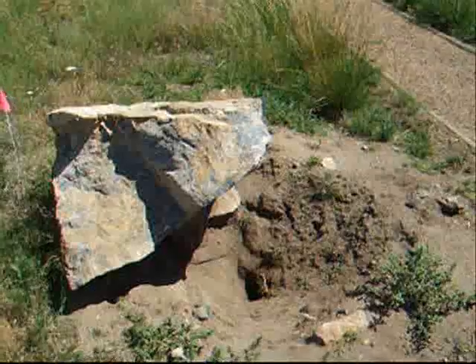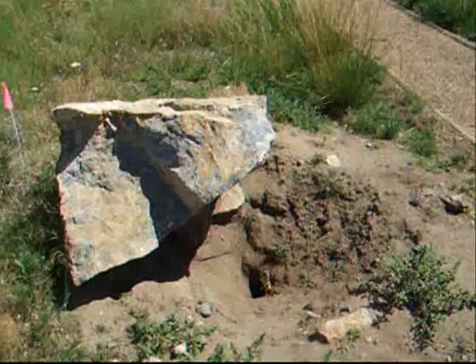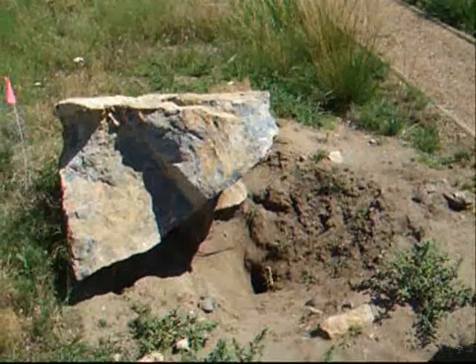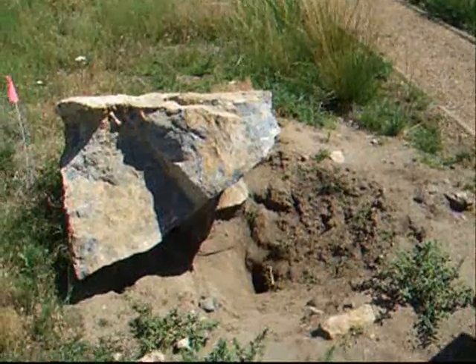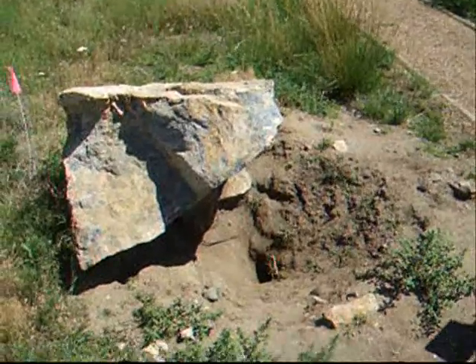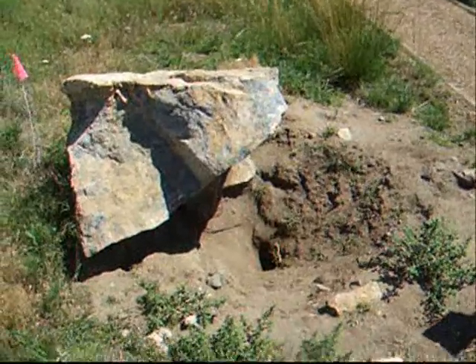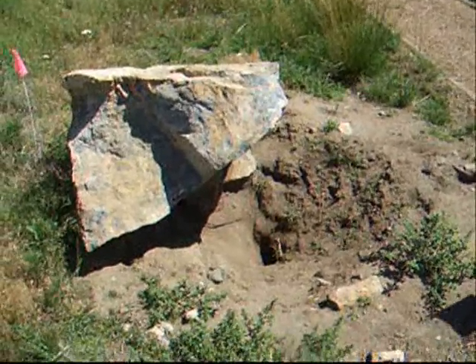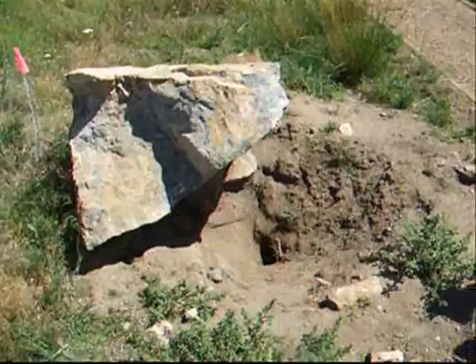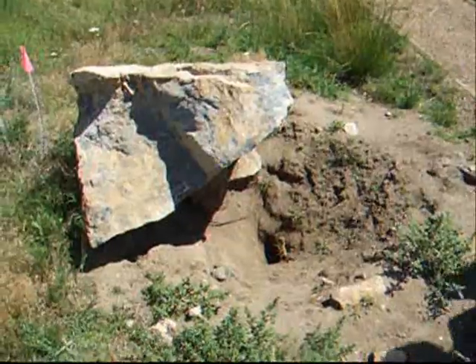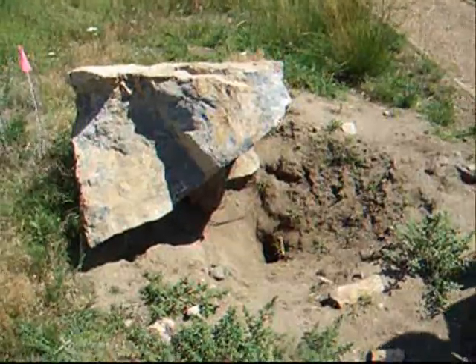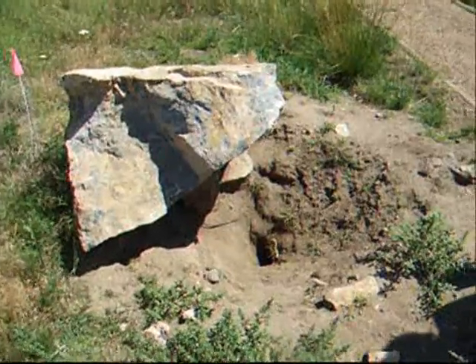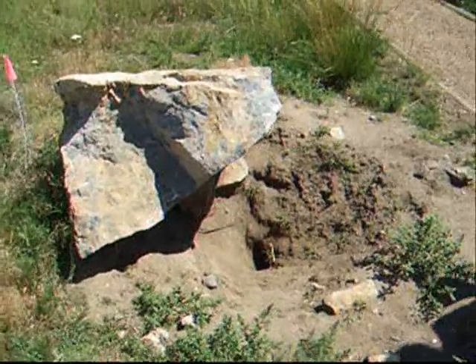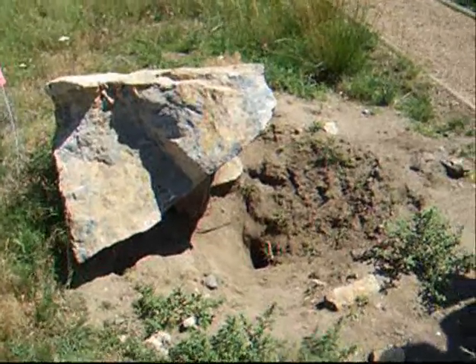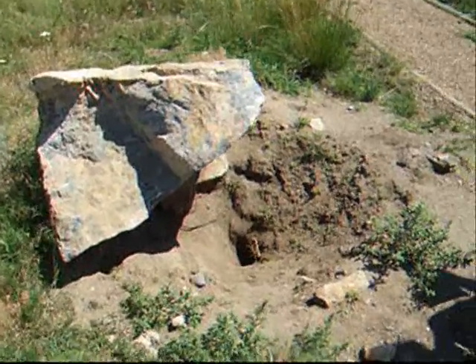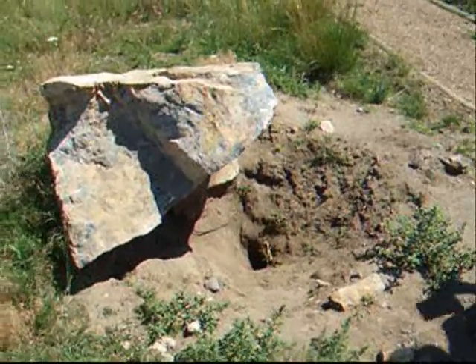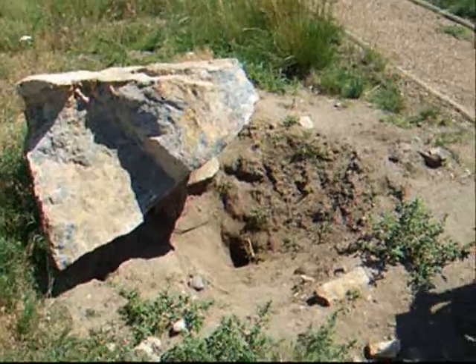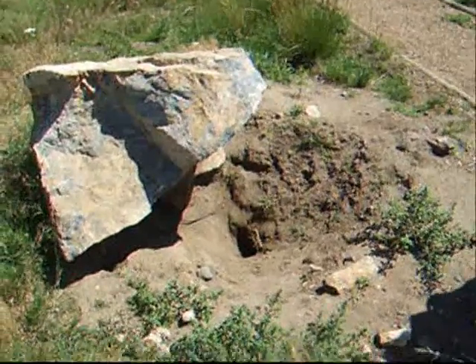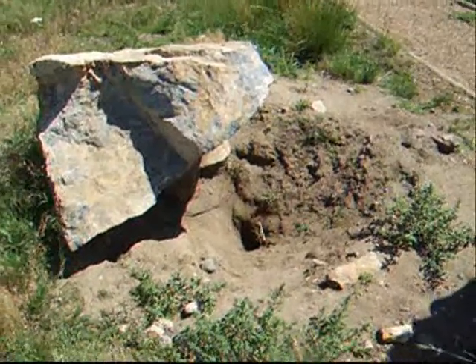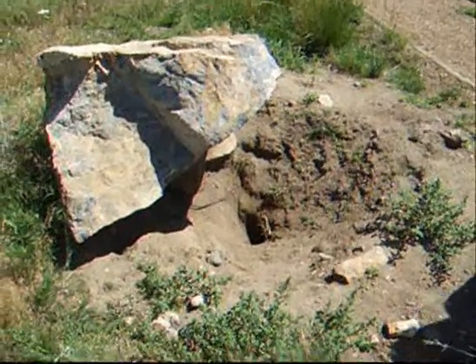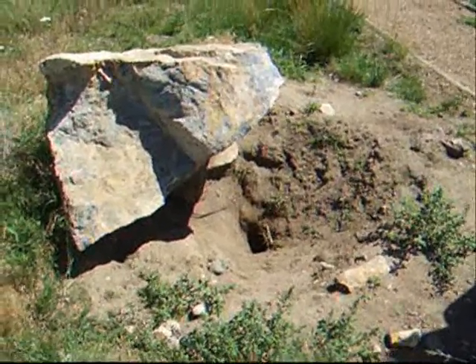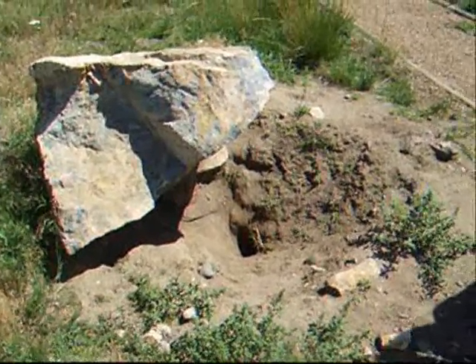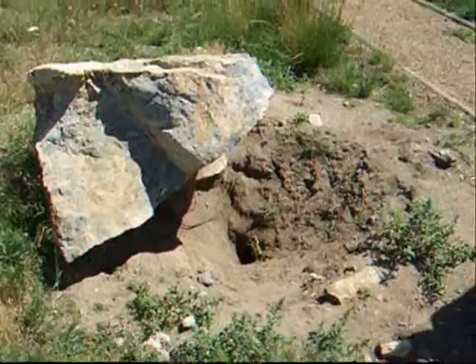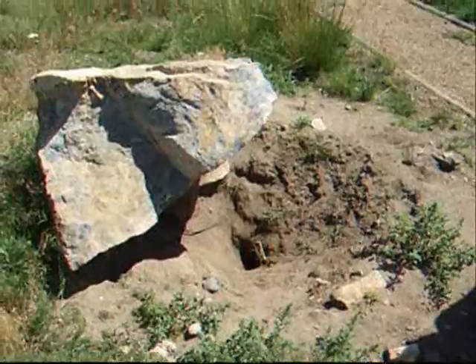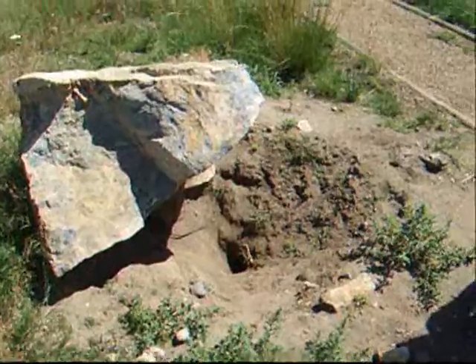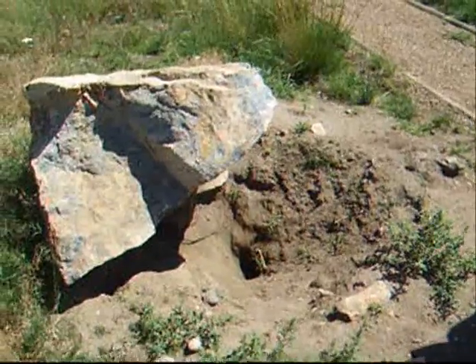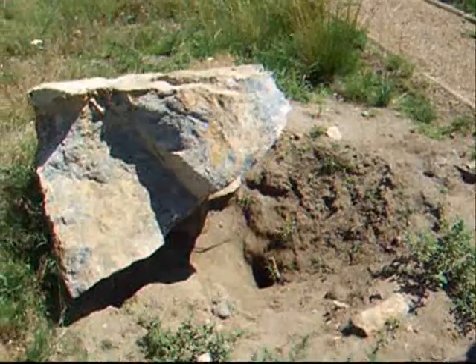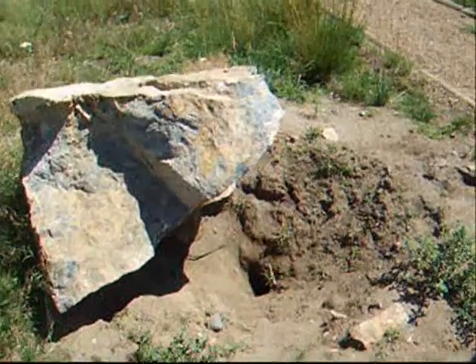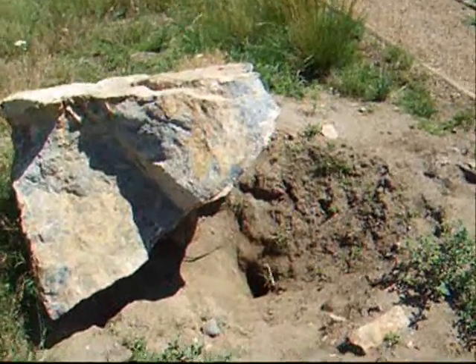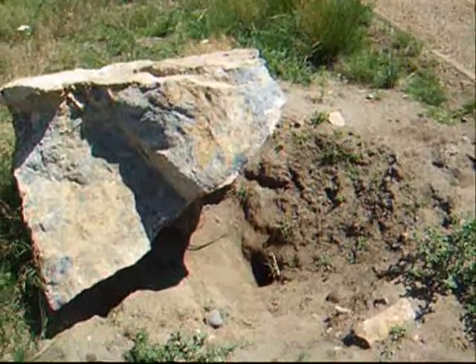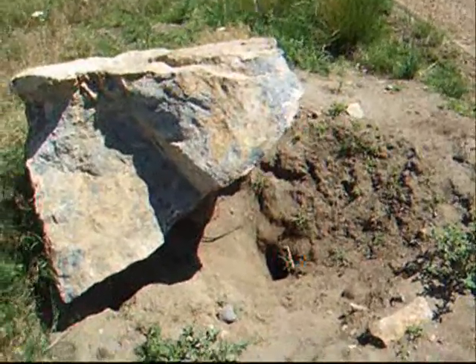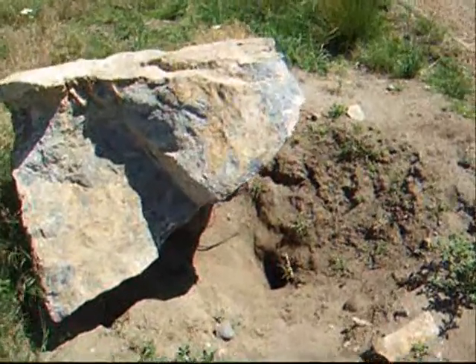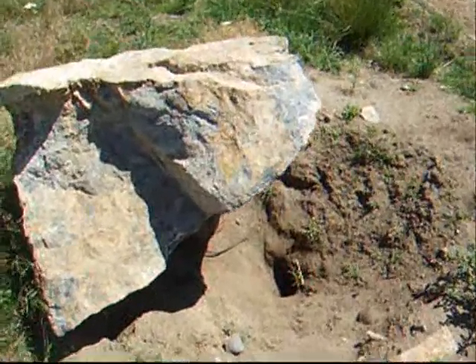Here's an example of a marmot burrow underneath a large fallen rock. The marmots dig very deep underground, down about 15 feet or 4 meters.